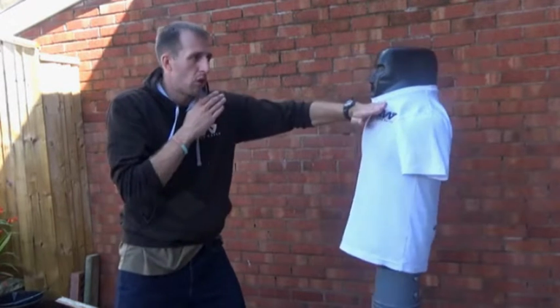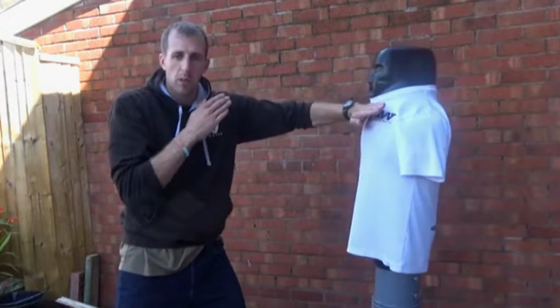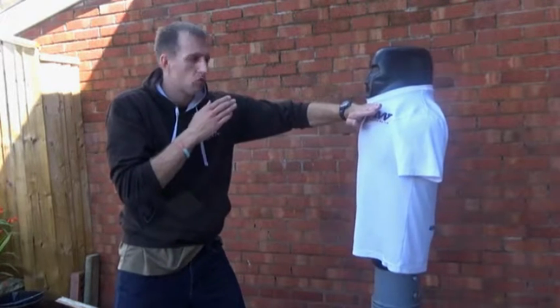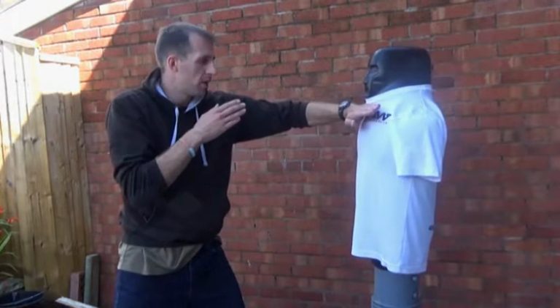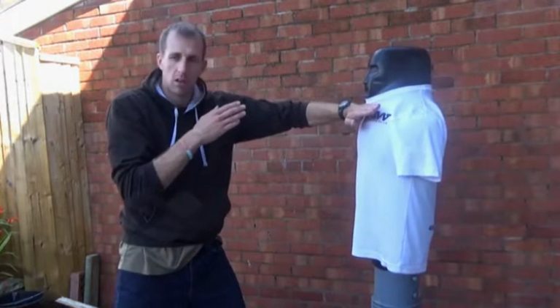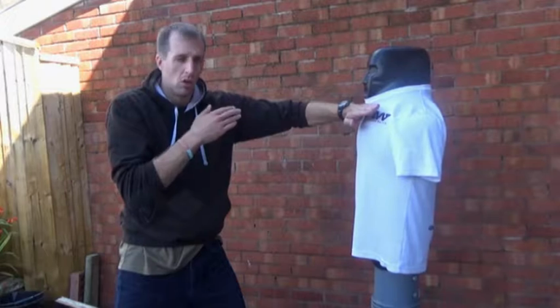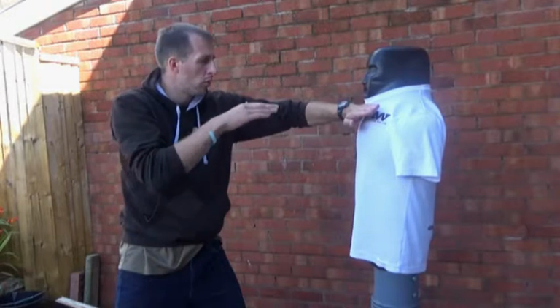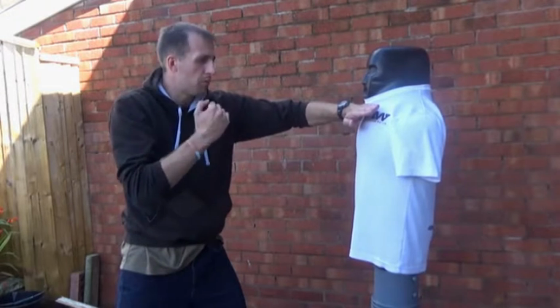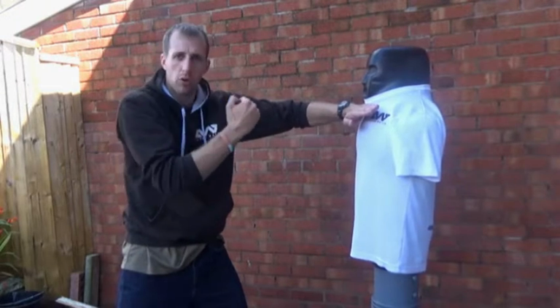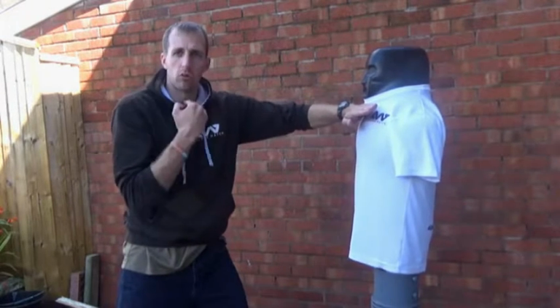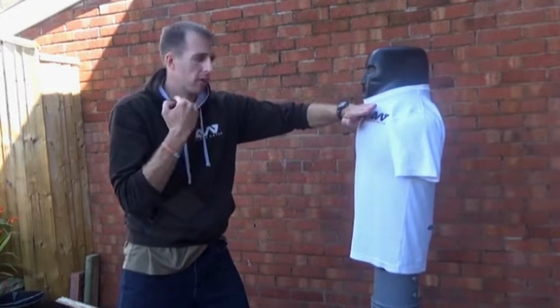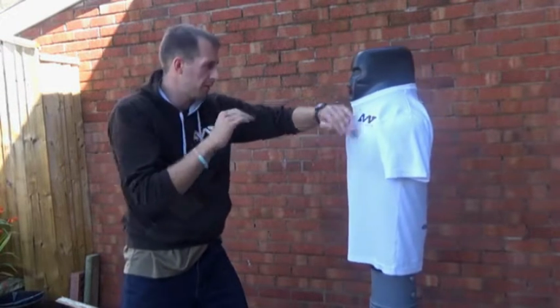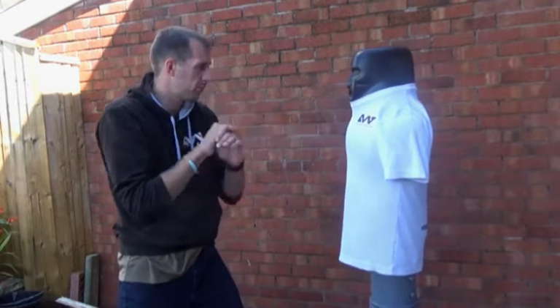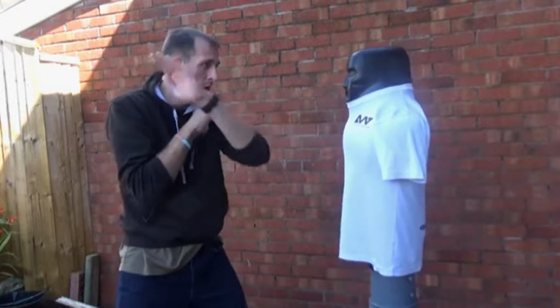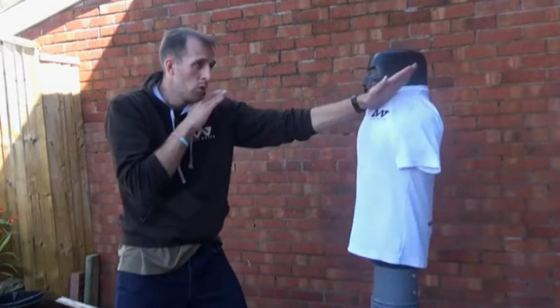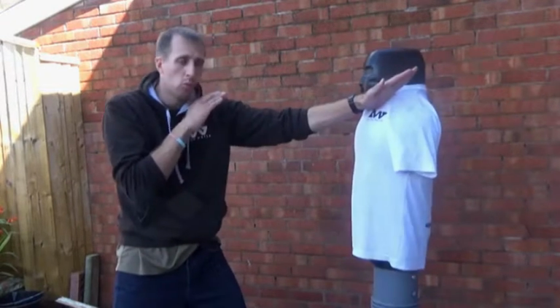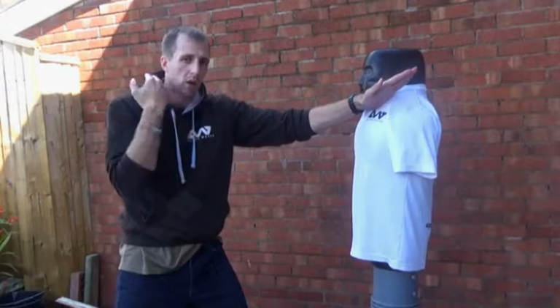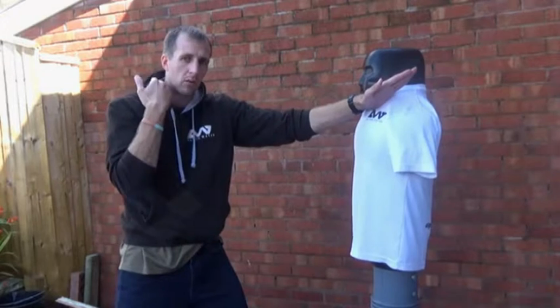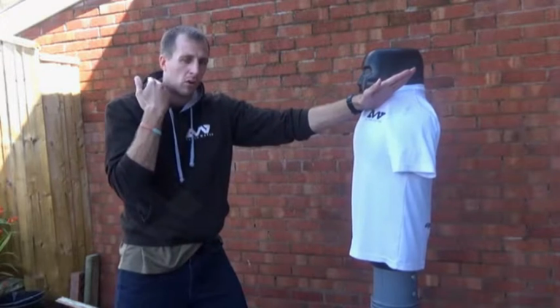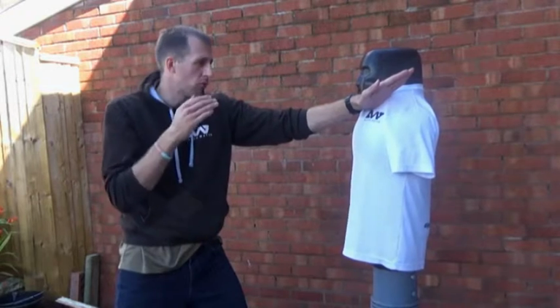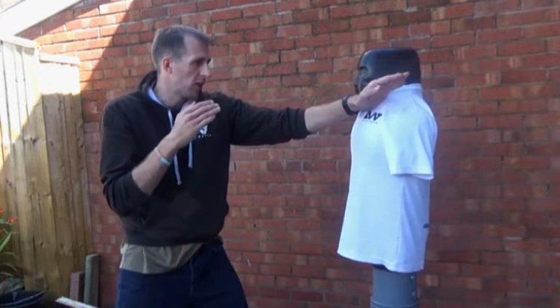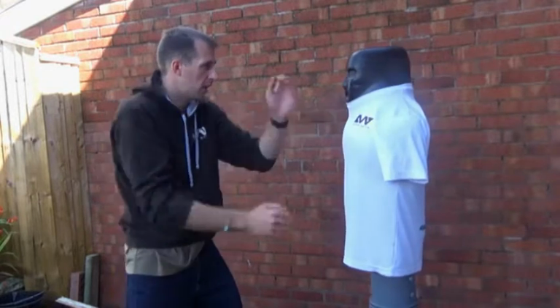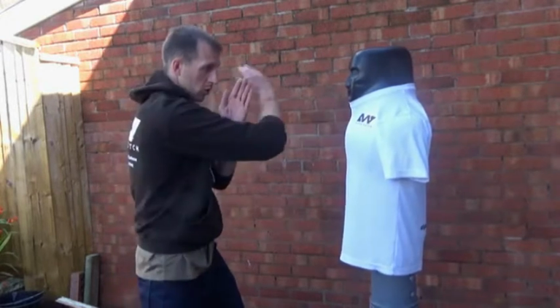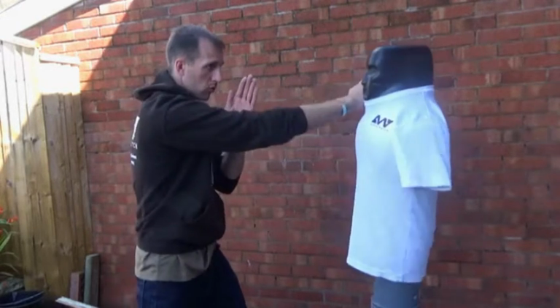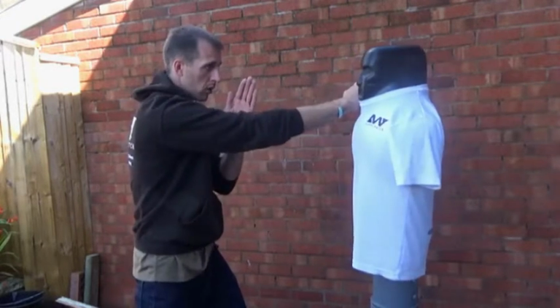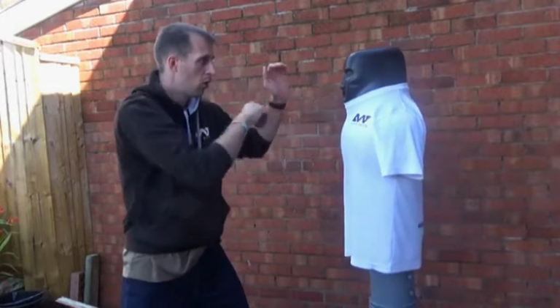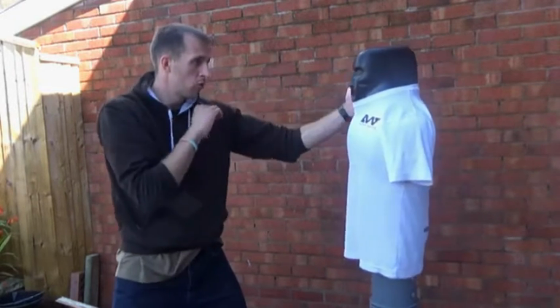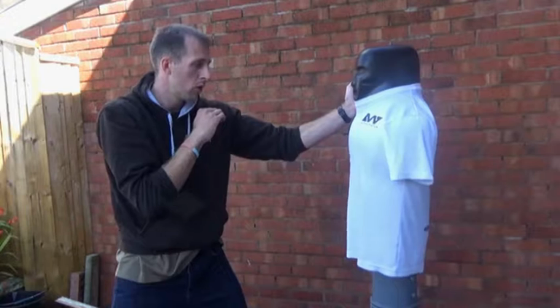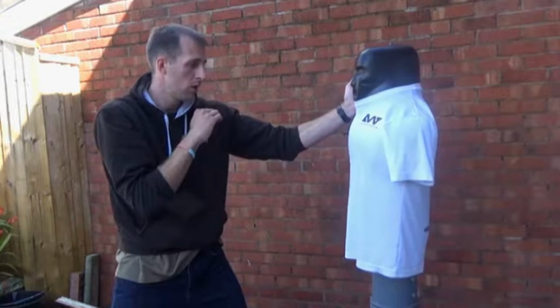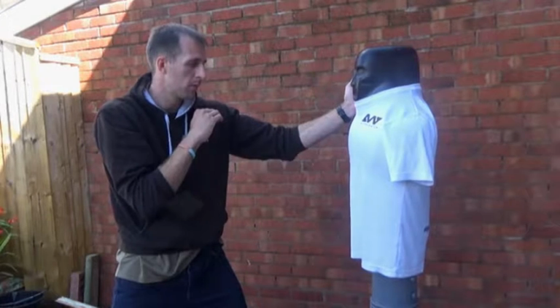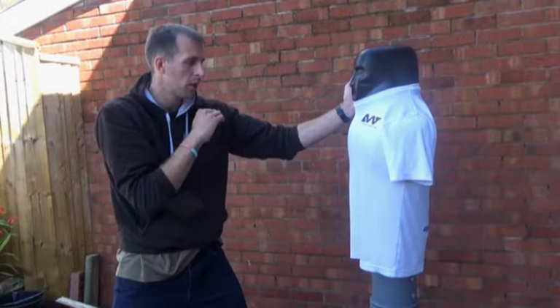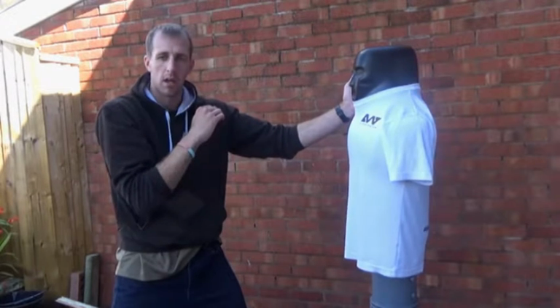Again we can go straight in. We're doing a chop forward towards the front of the neck. We can go down onto the side of the neck.